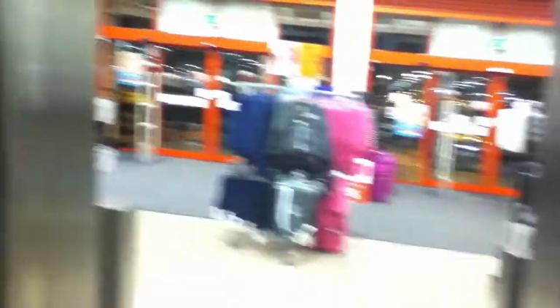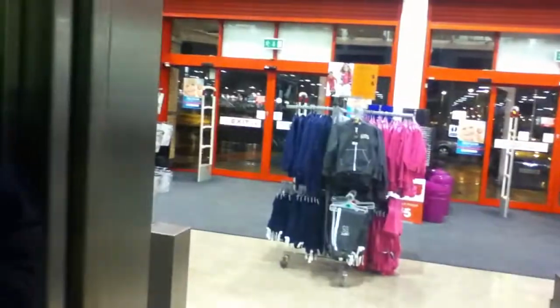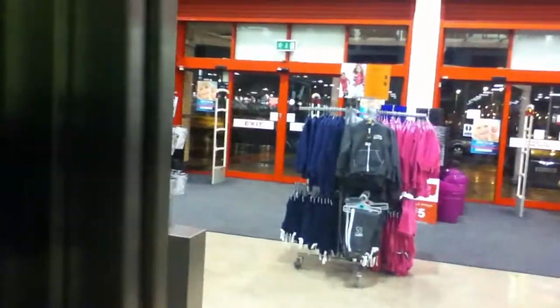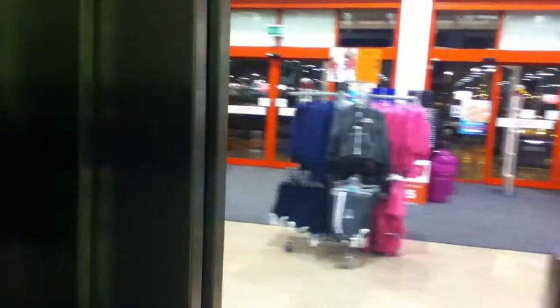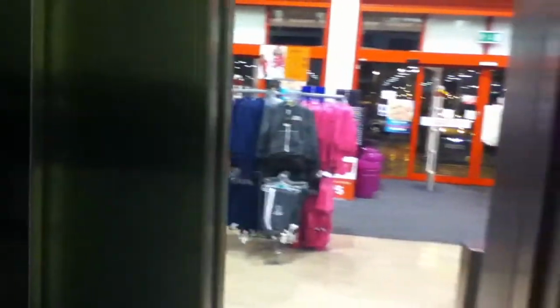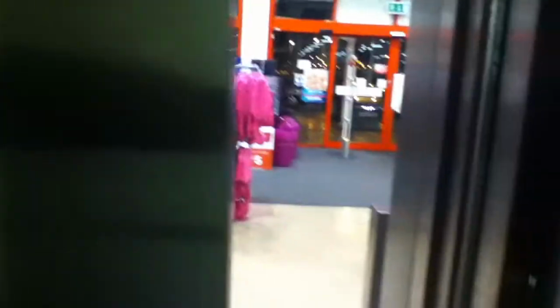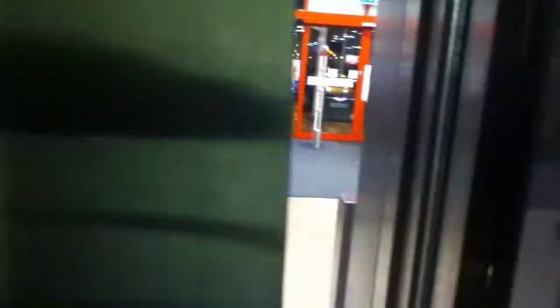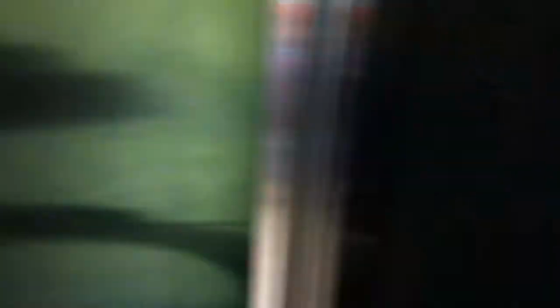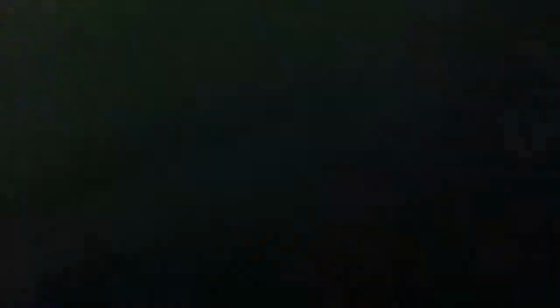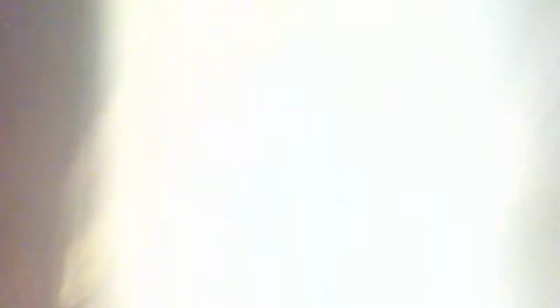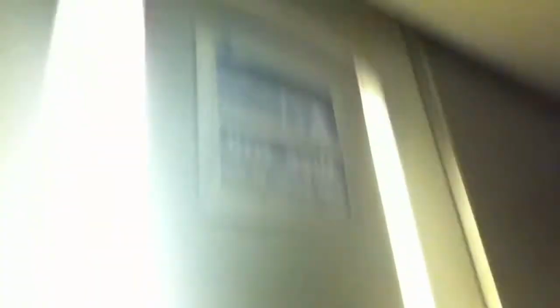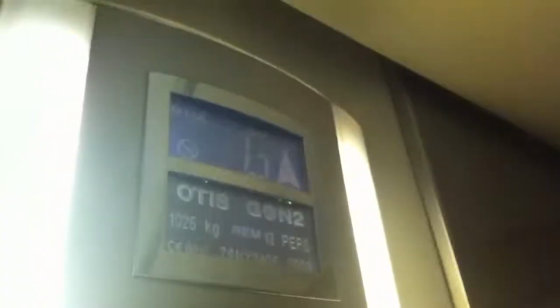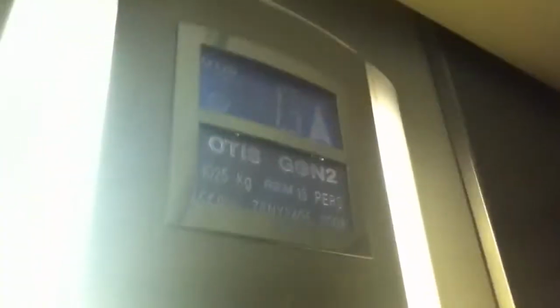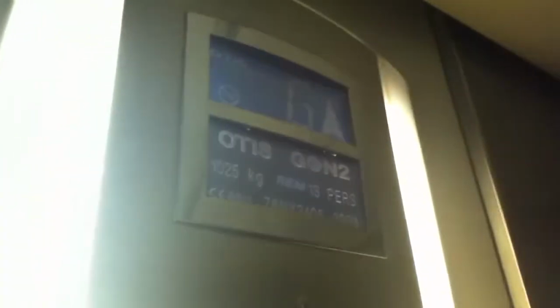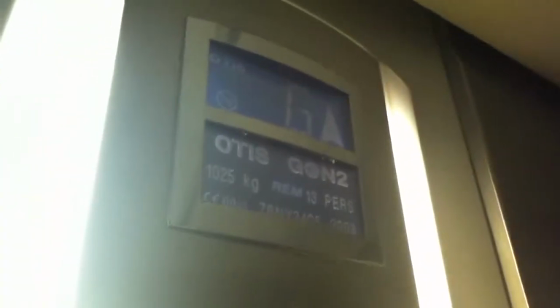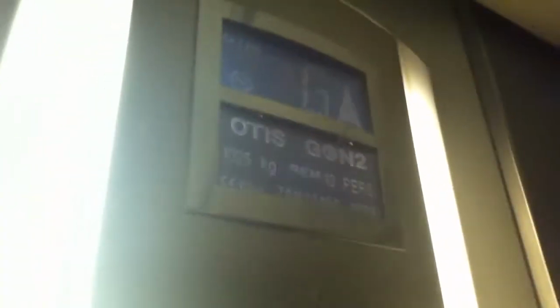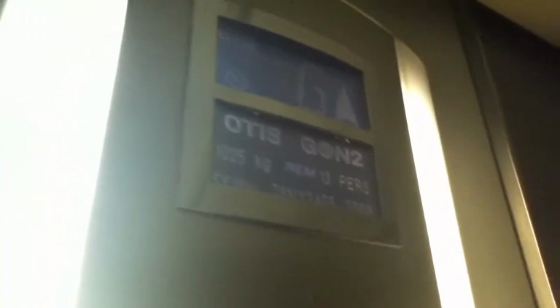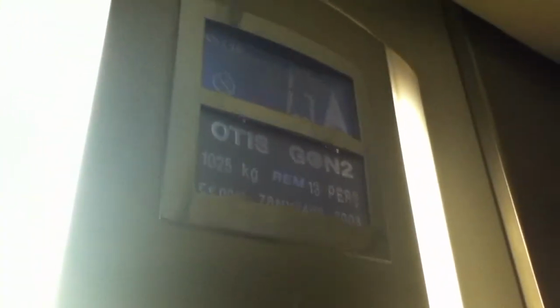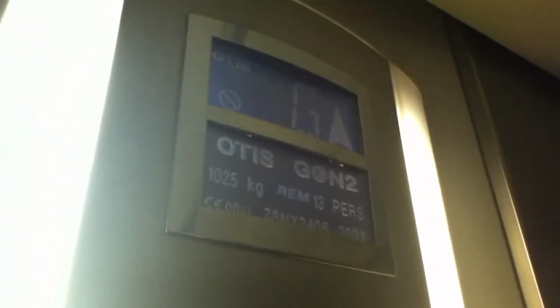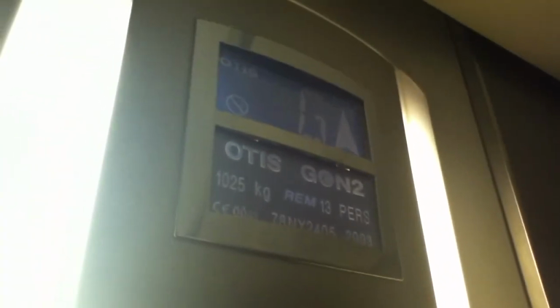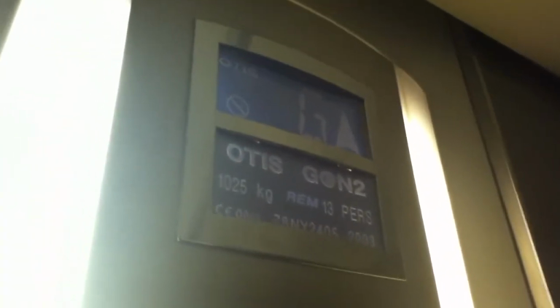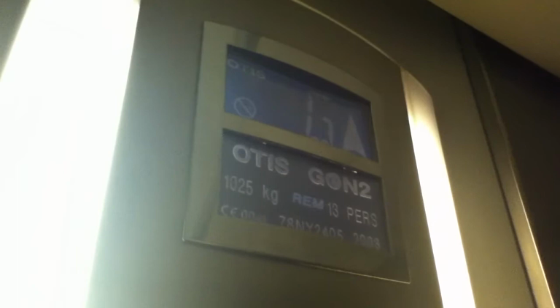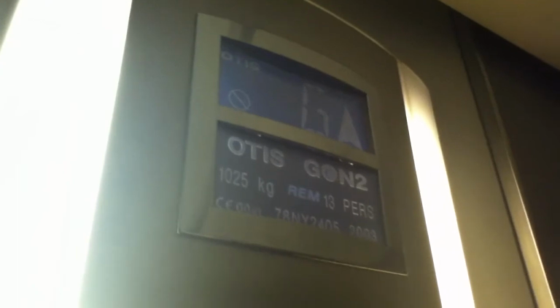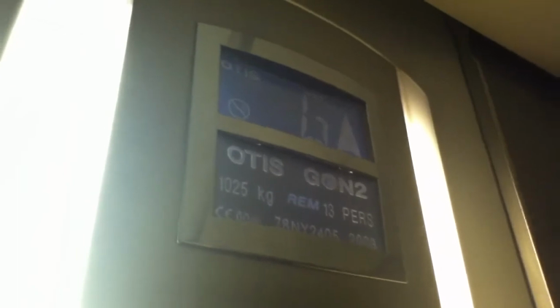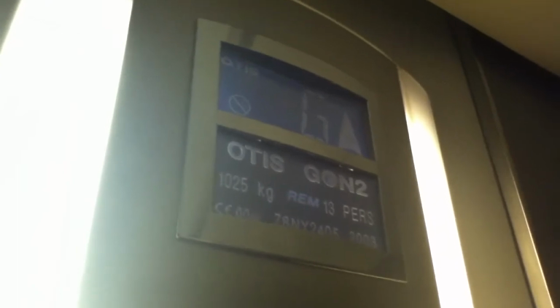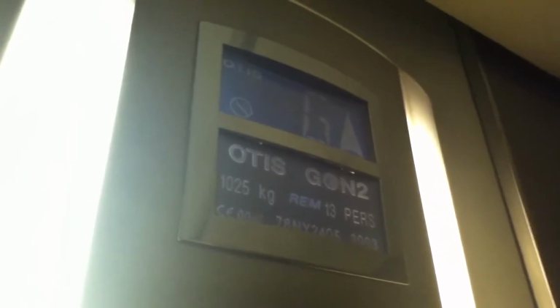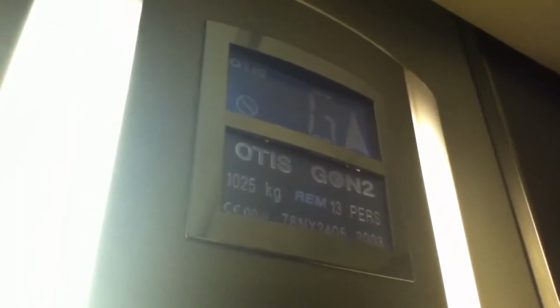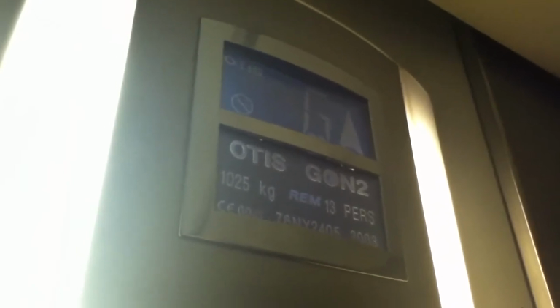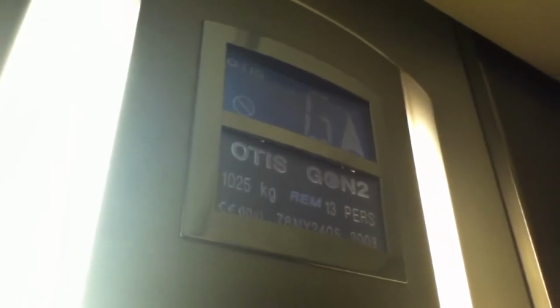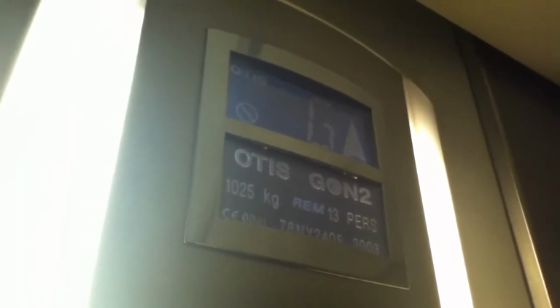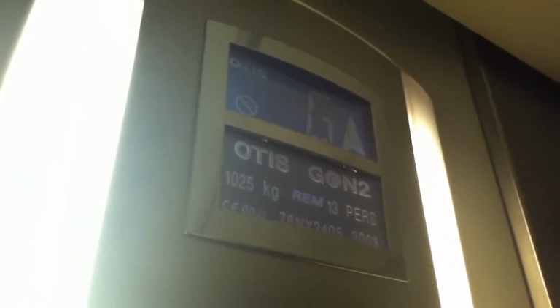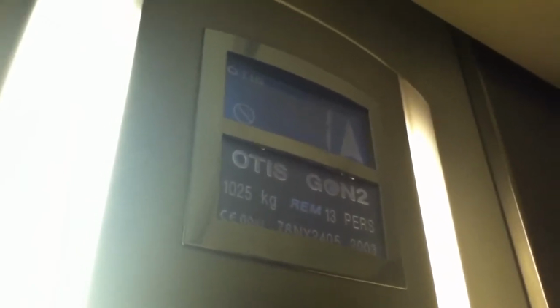Door hotspot works. I like that. Rated capacity: 1025 kilograms, 13 persons, installed in 2003.